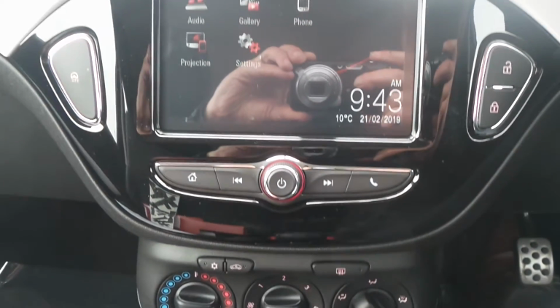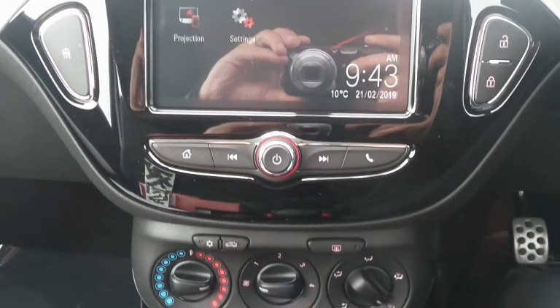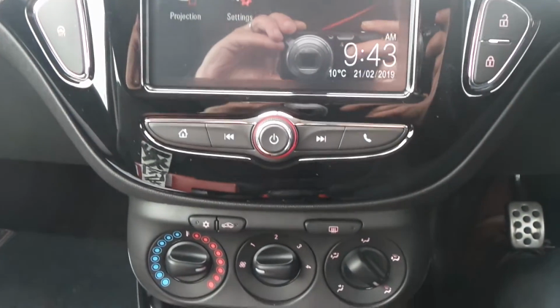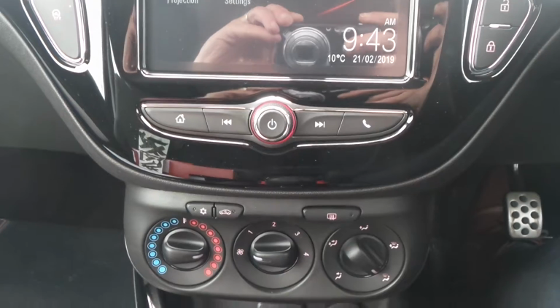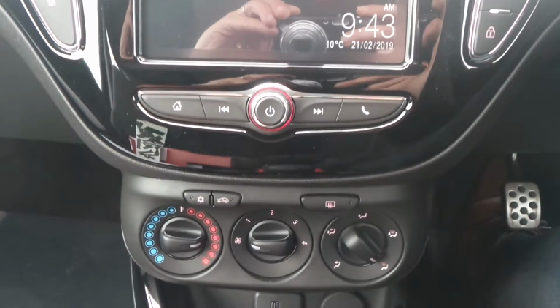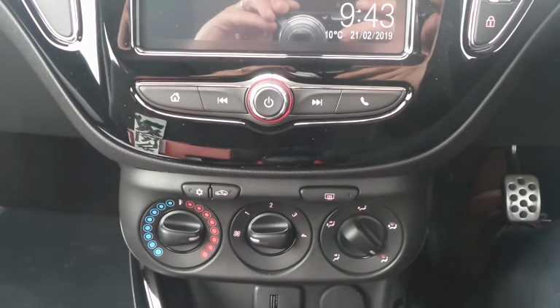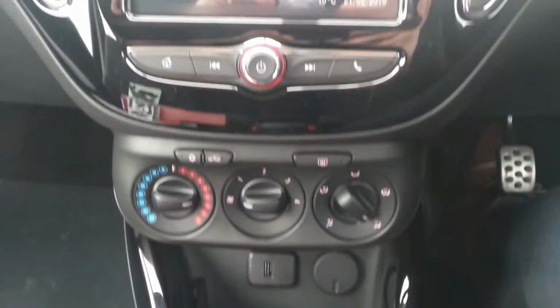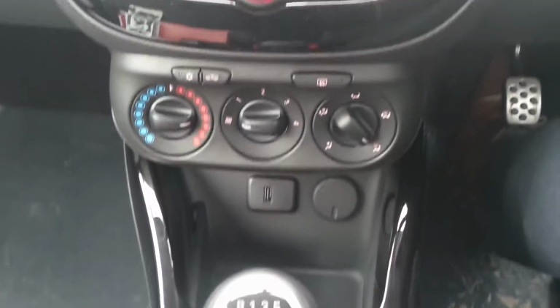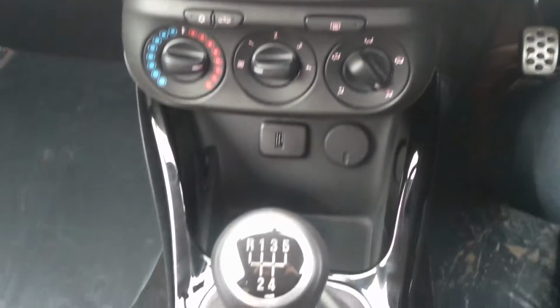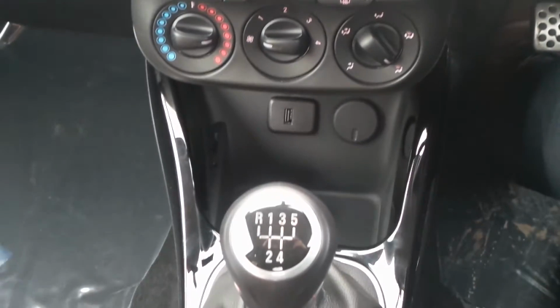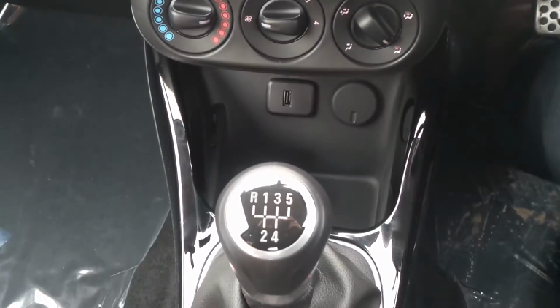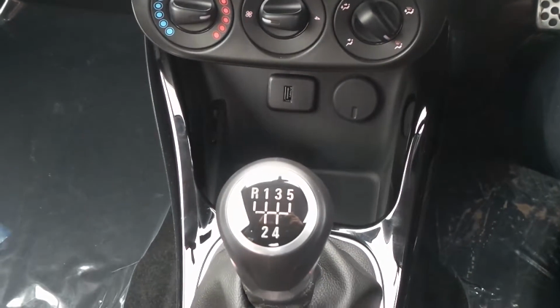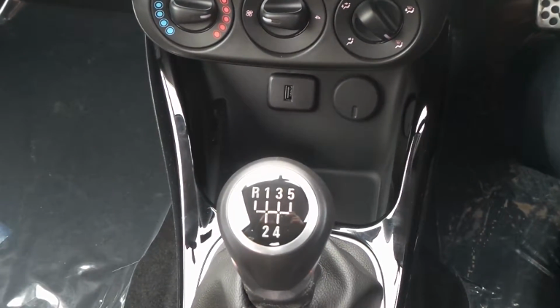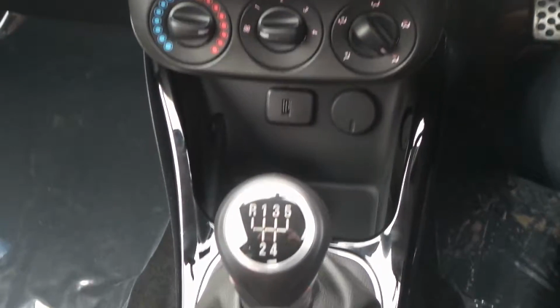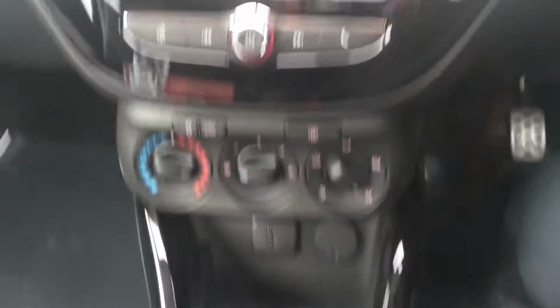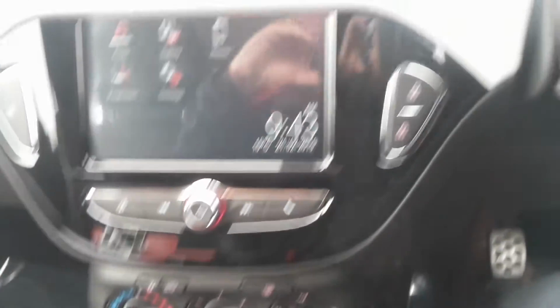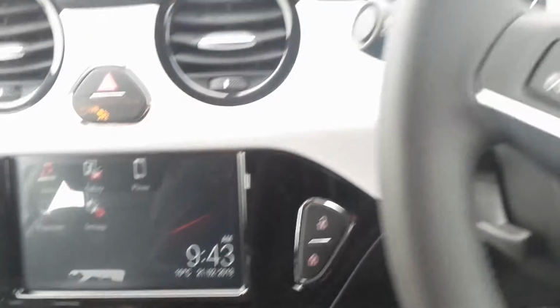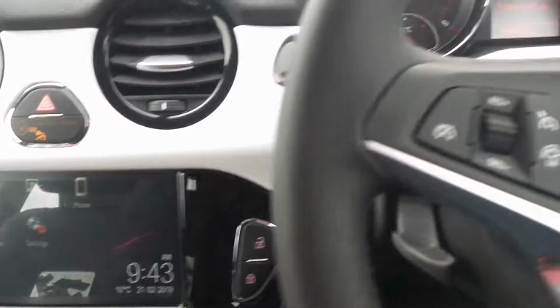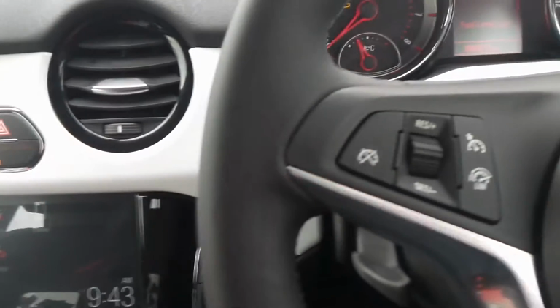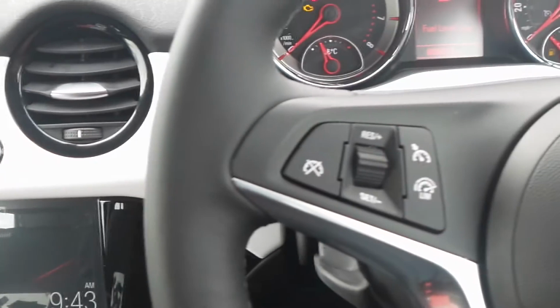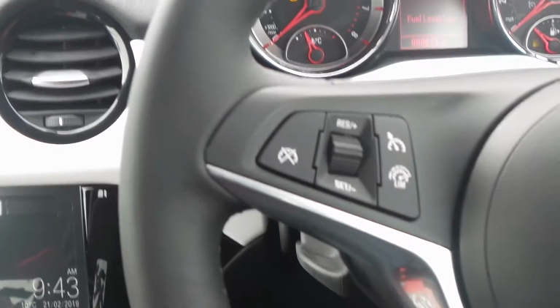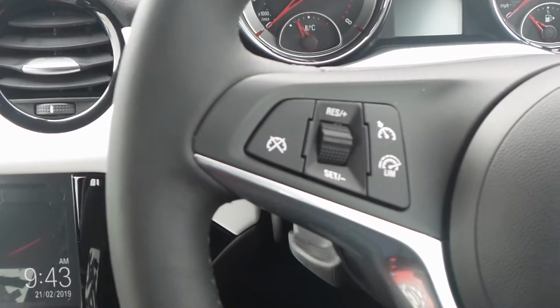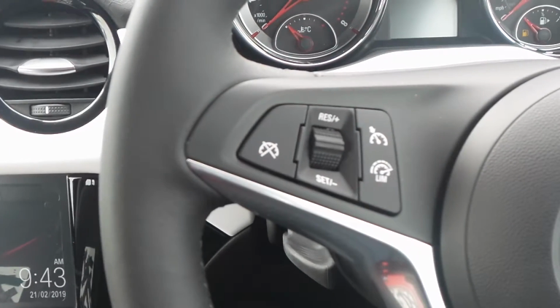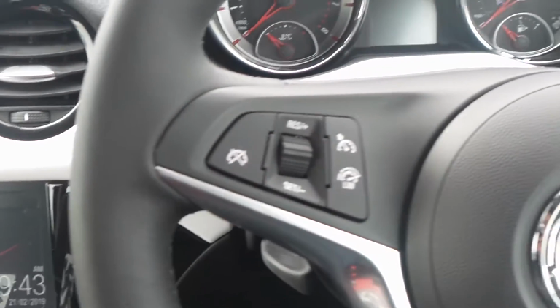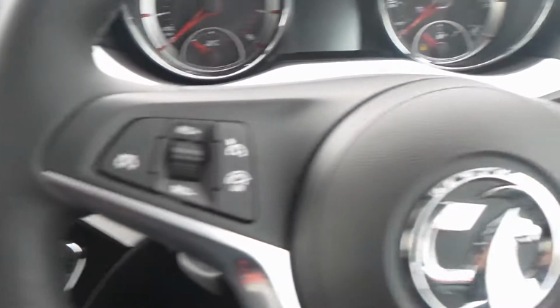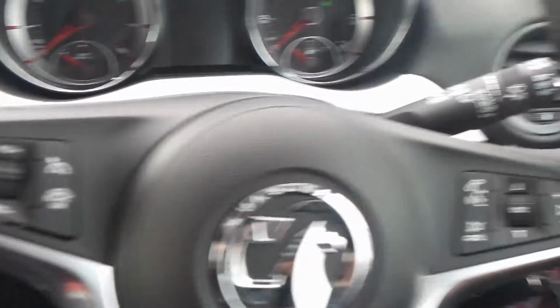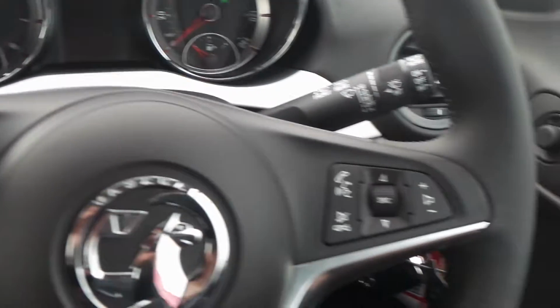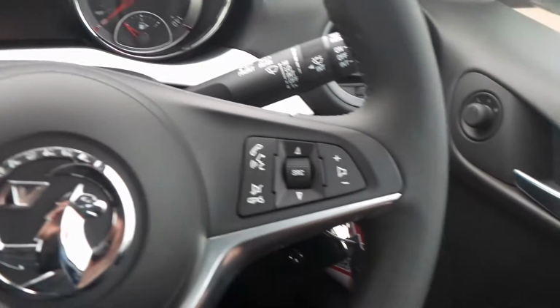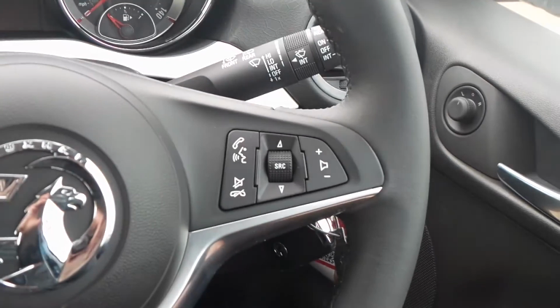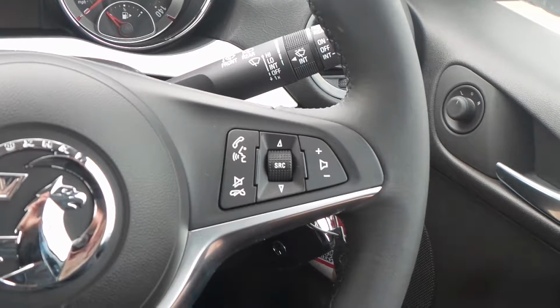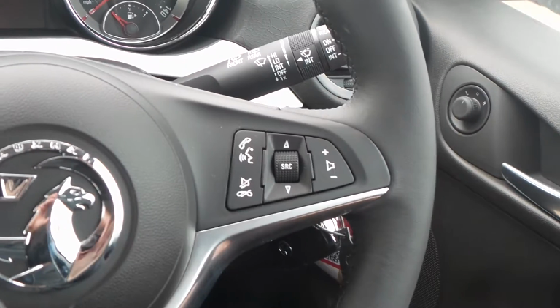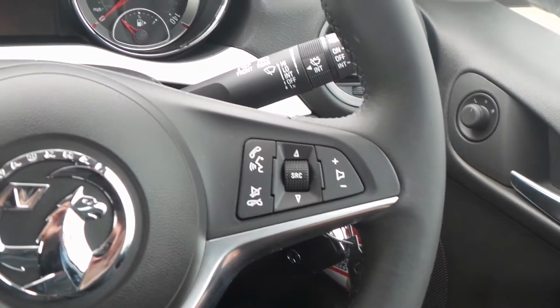Also got air conditioning, a city assist steering mode and a 5 speed manual gearbox. And on the steering wheel are the cruise control and speed limiter settings and also controls for the audio system.